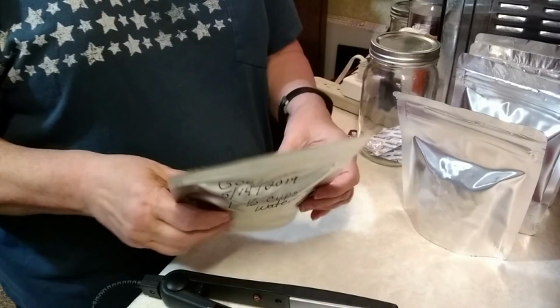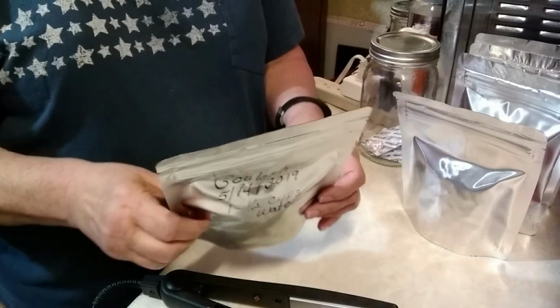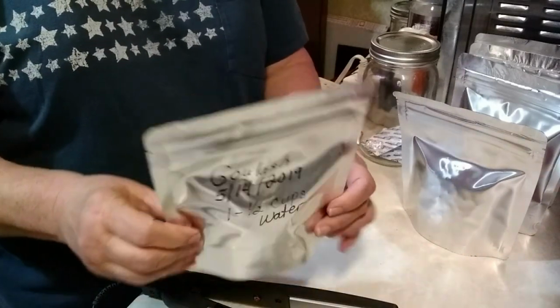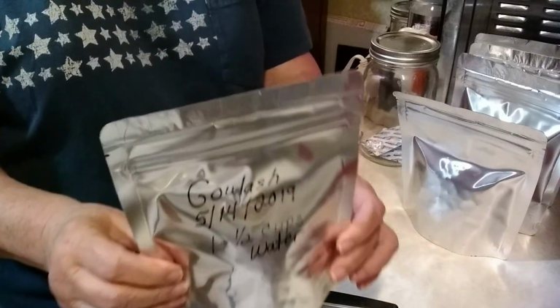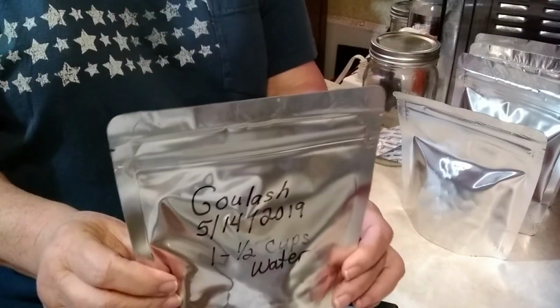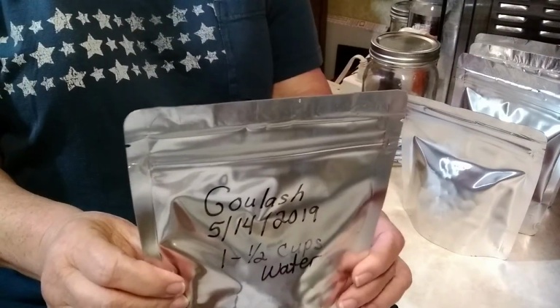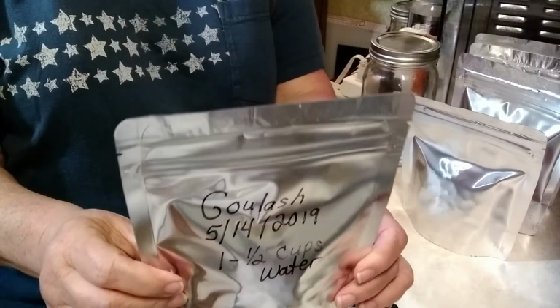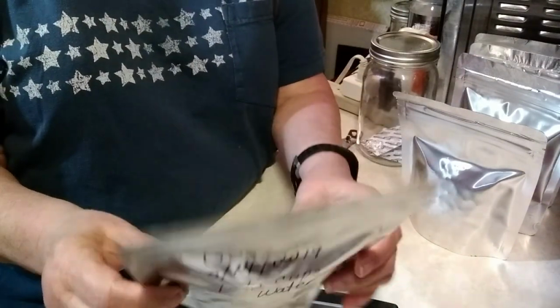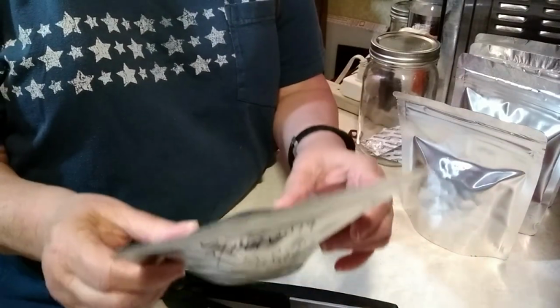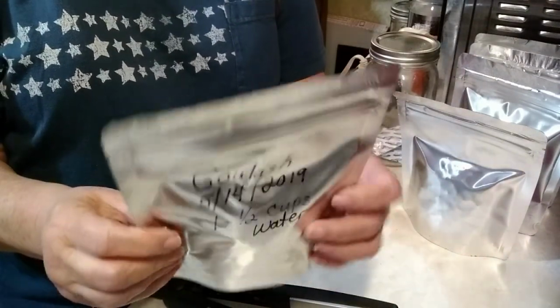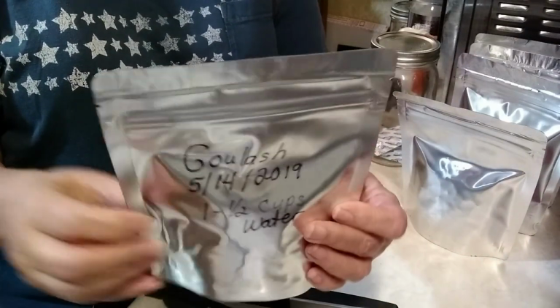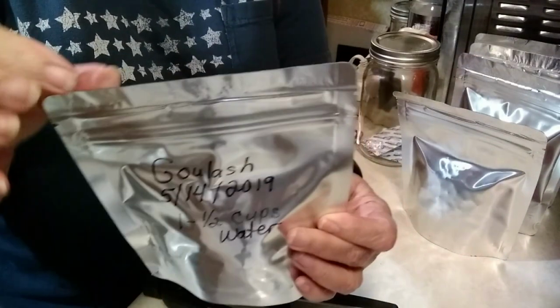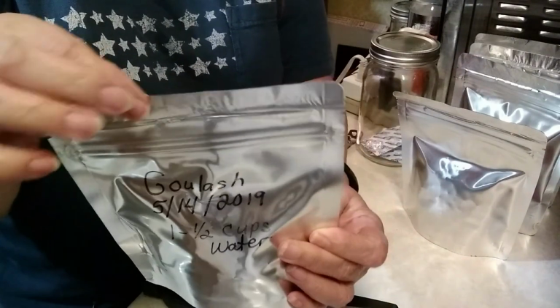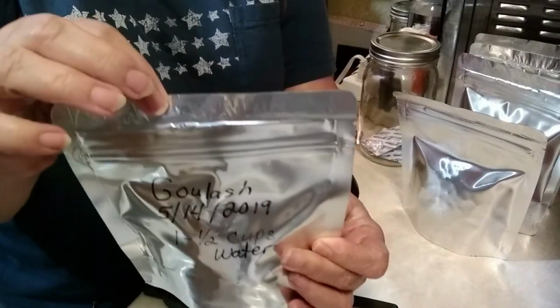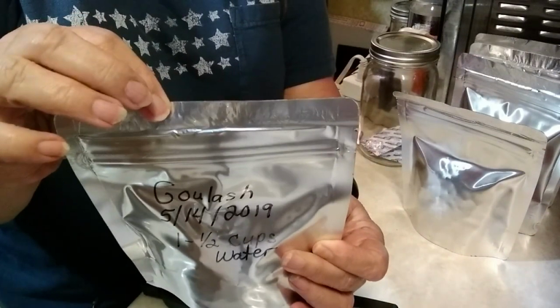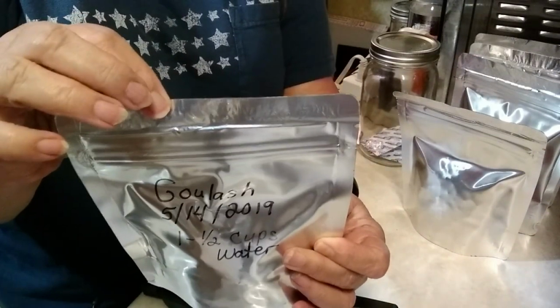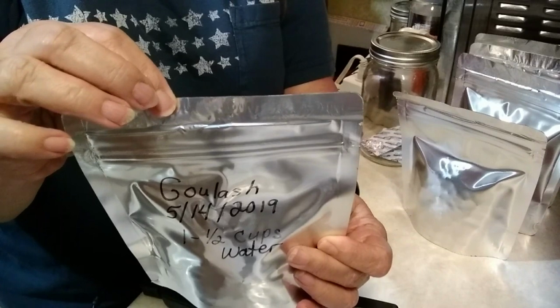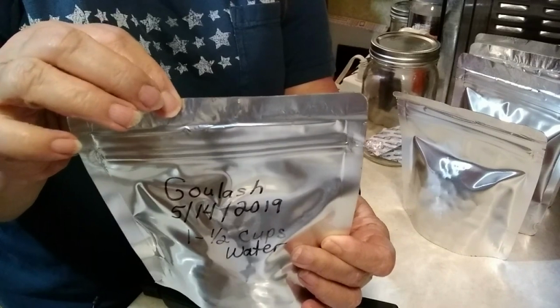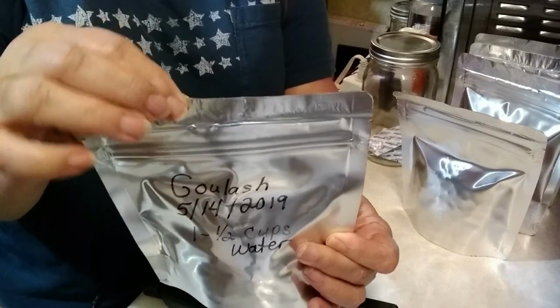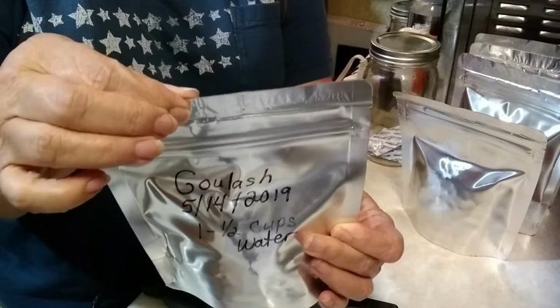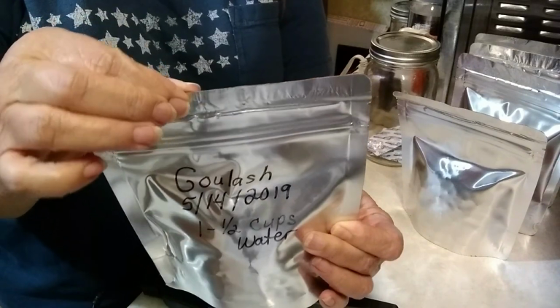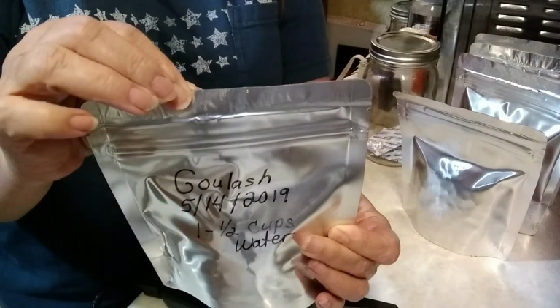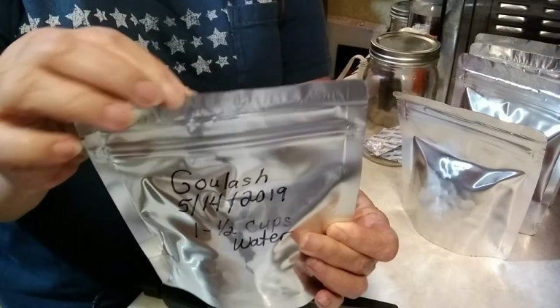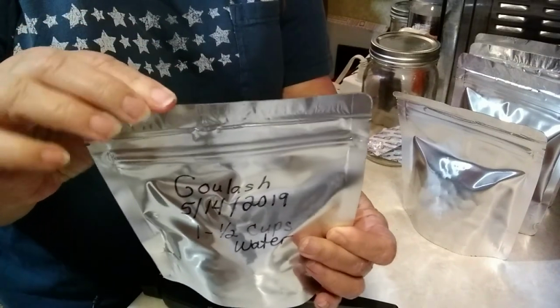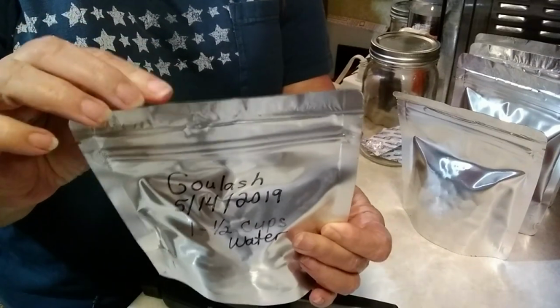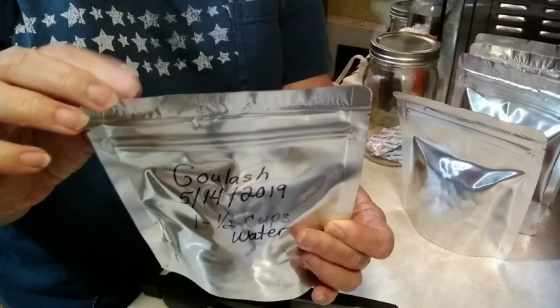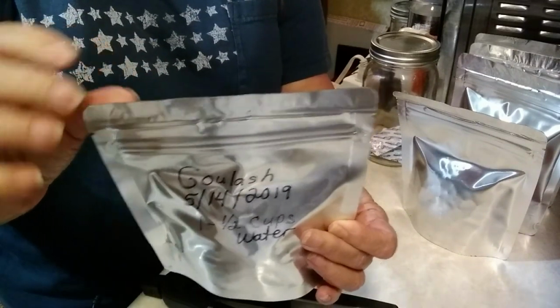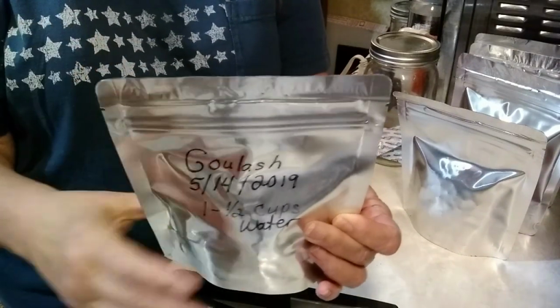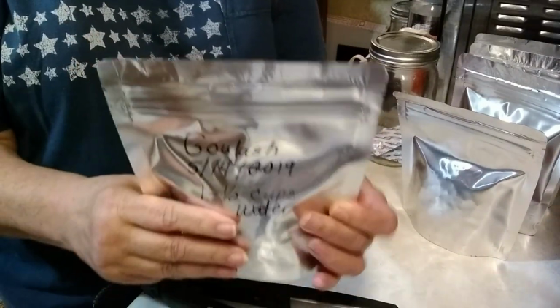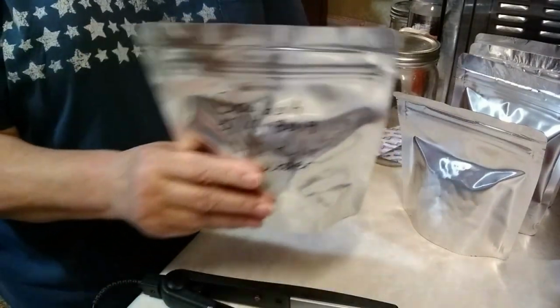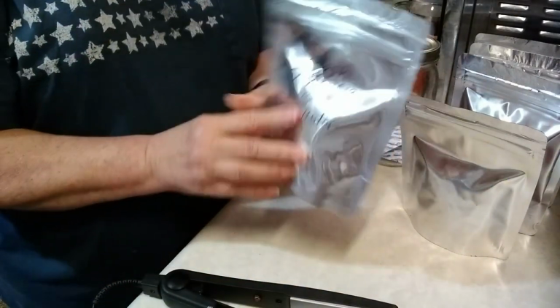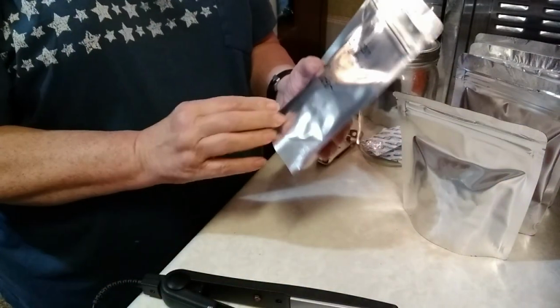Then you're done and you have your mylar bag sealed. And that's all there is to it.